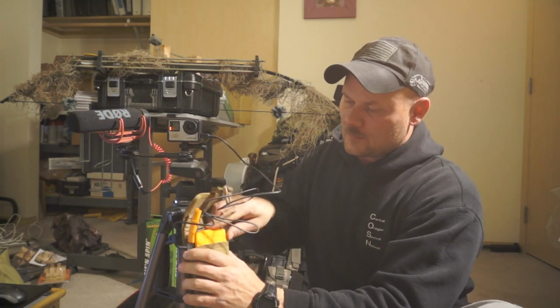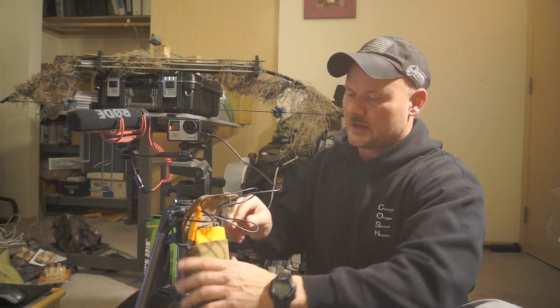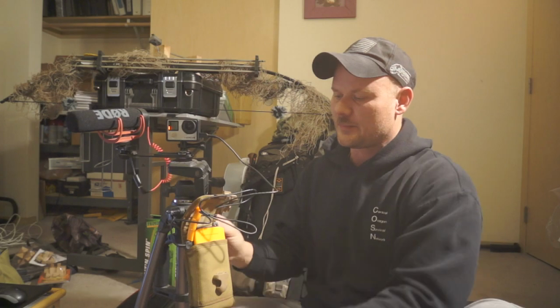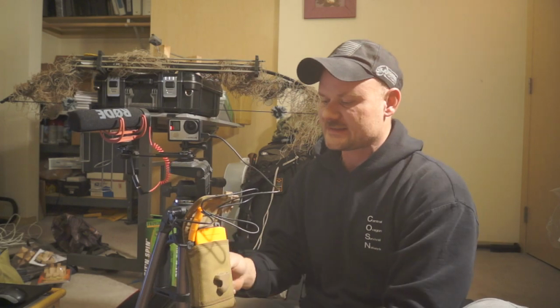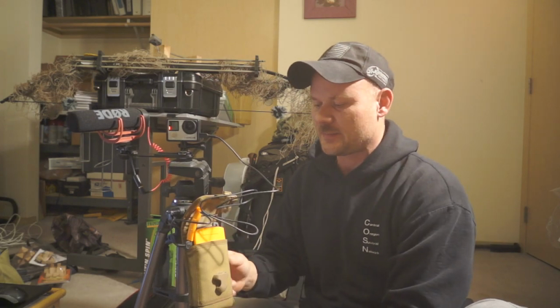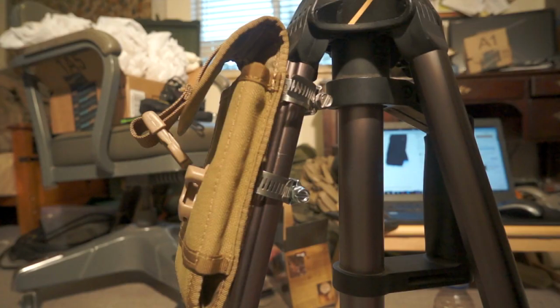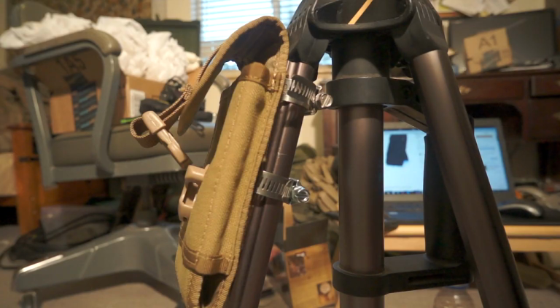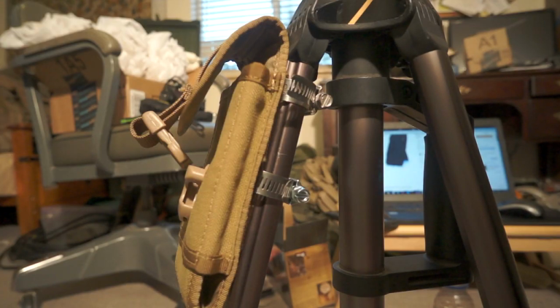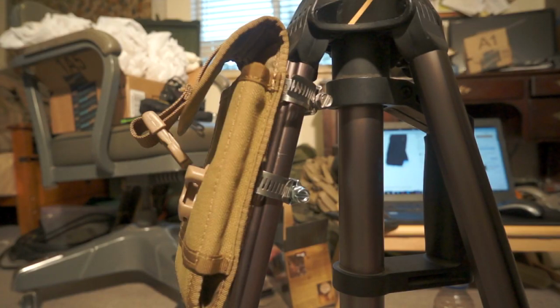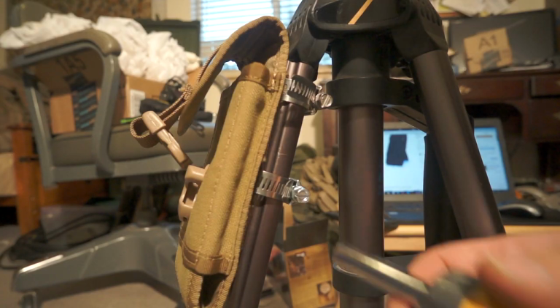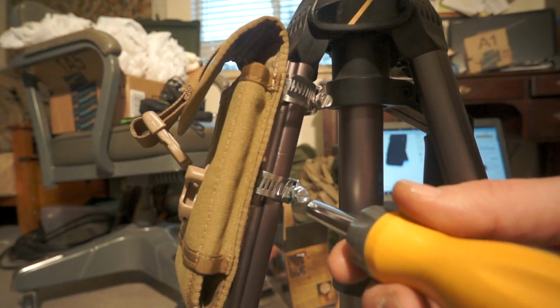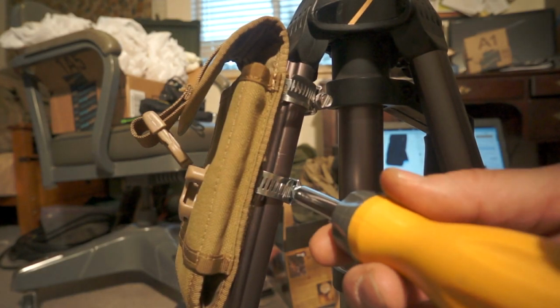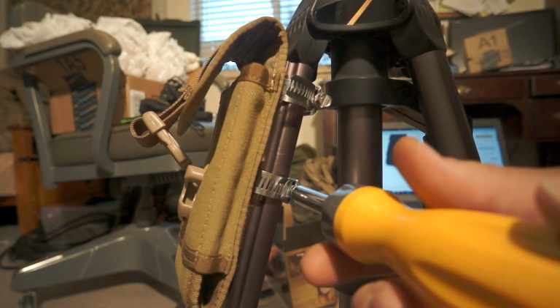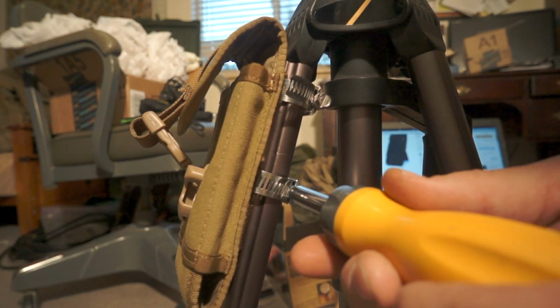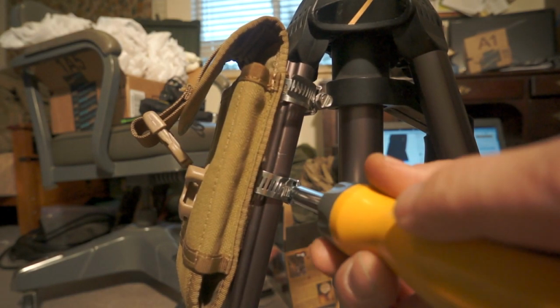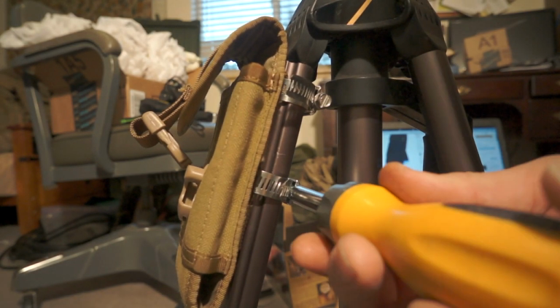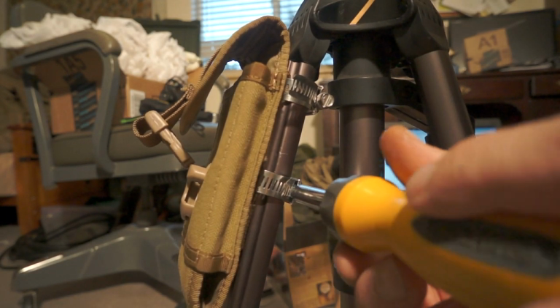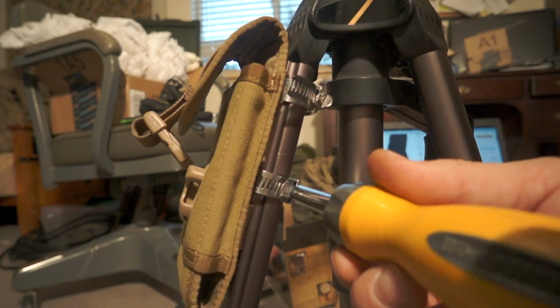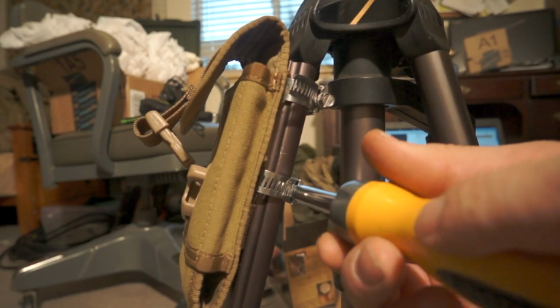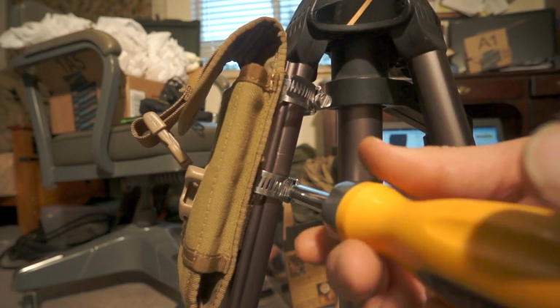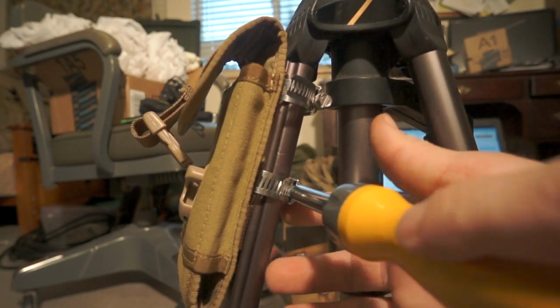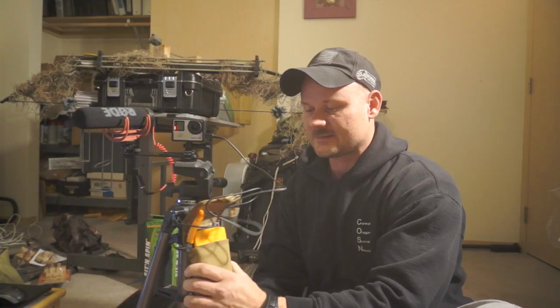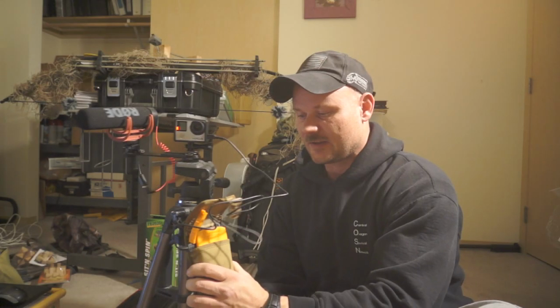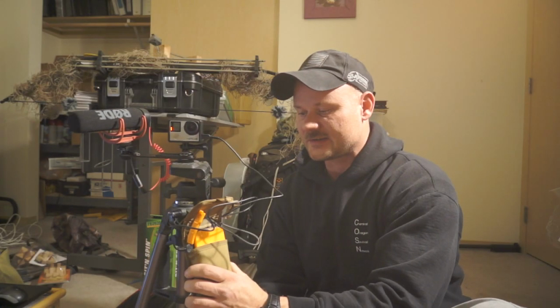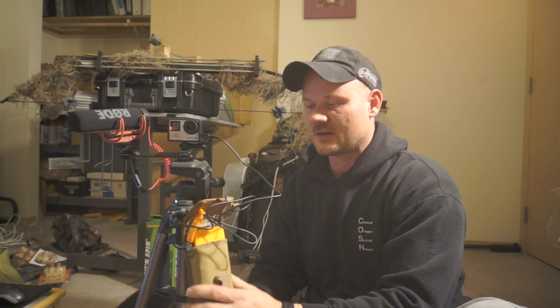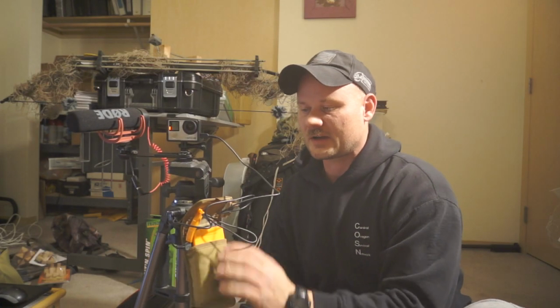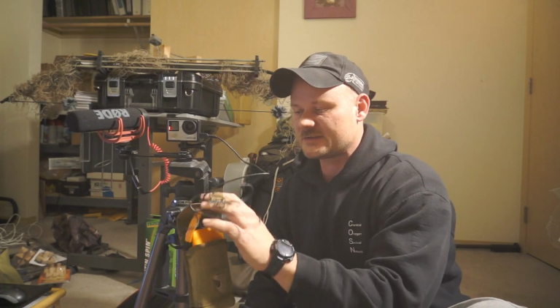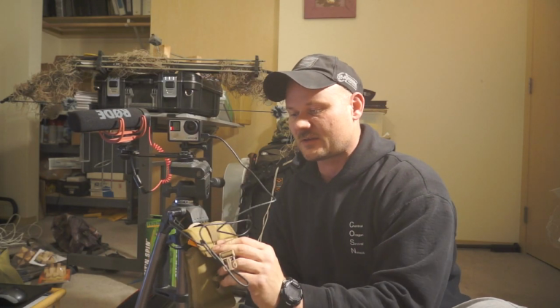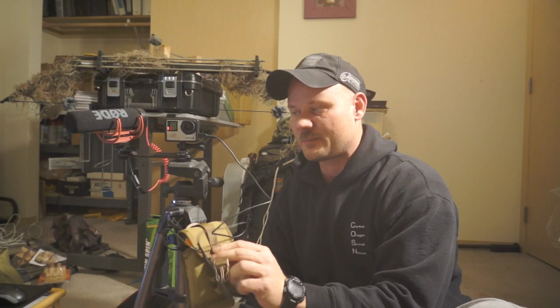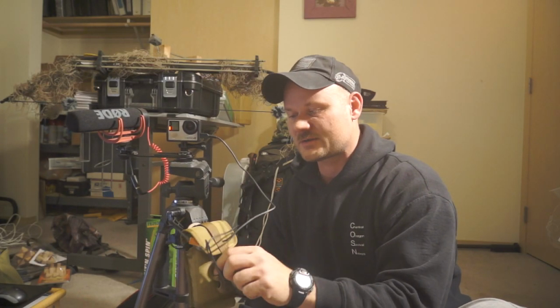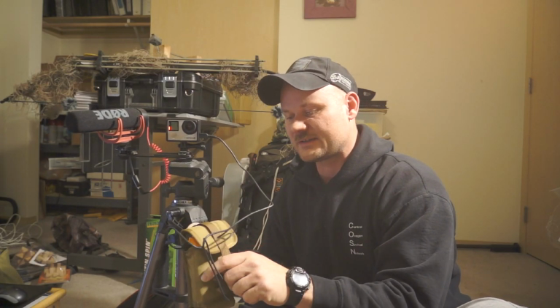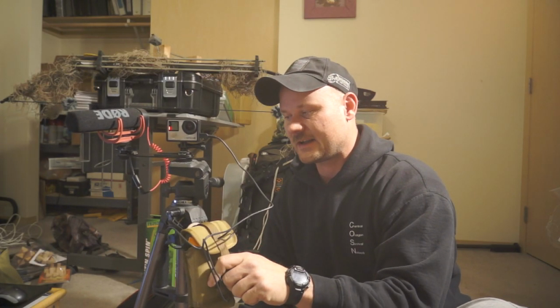On the backside, I basically just used hose clamps to hose clamp the MOLLE pouch to the actual tripod. So it's very secure — I'm not going to lose it. It's a great pouch and a great setup.